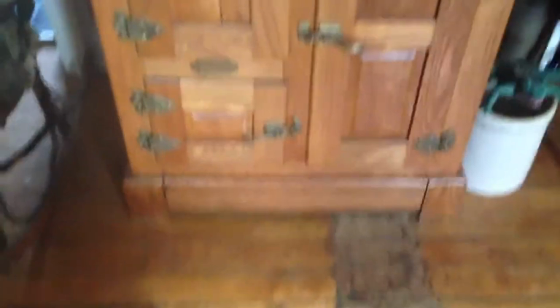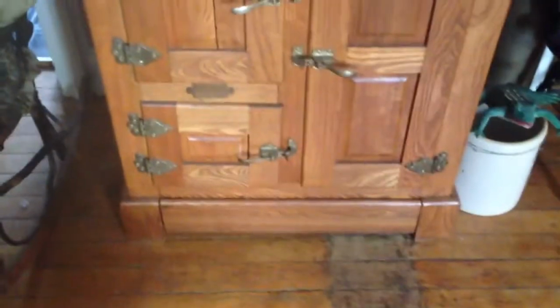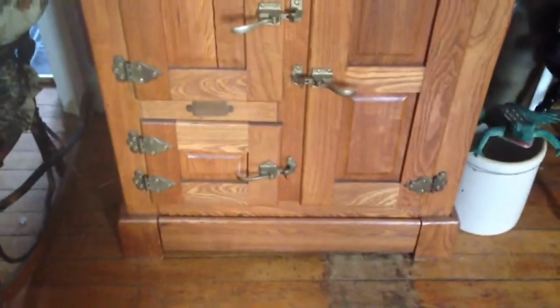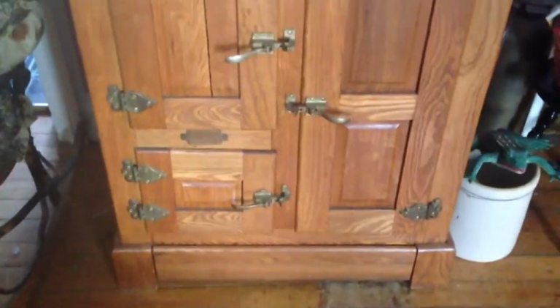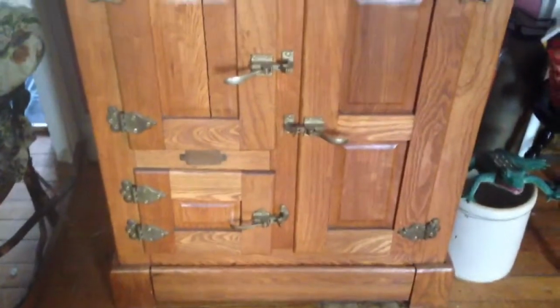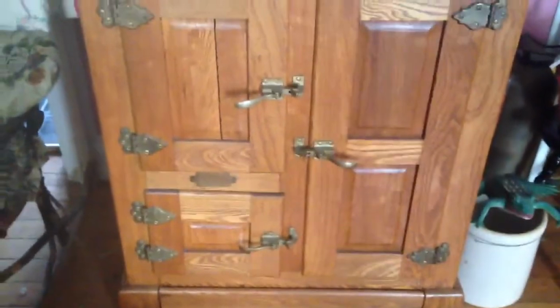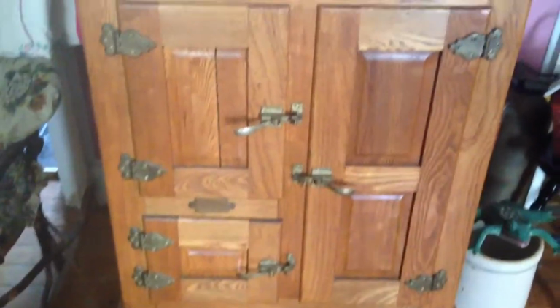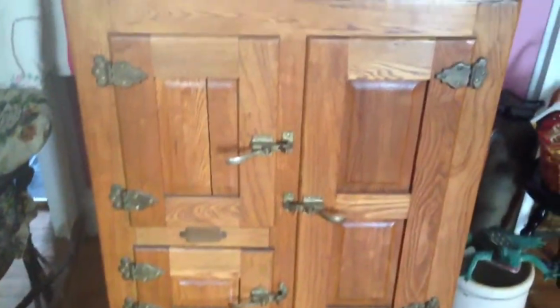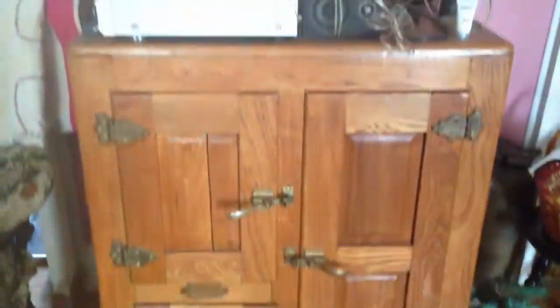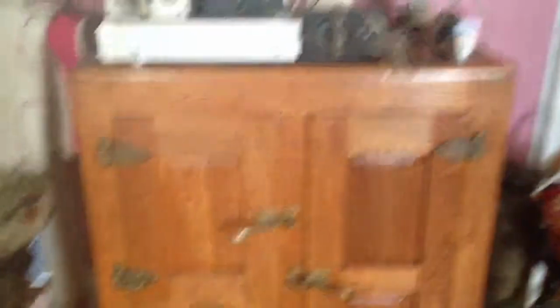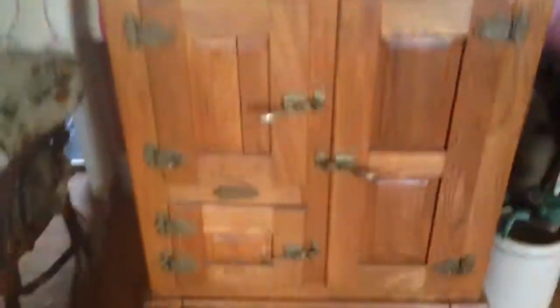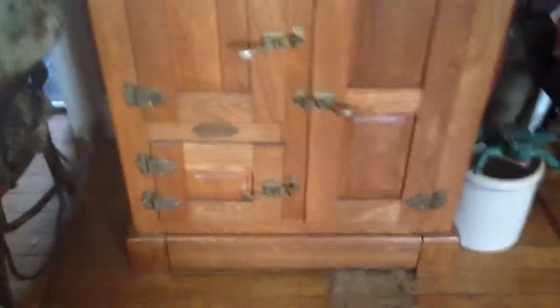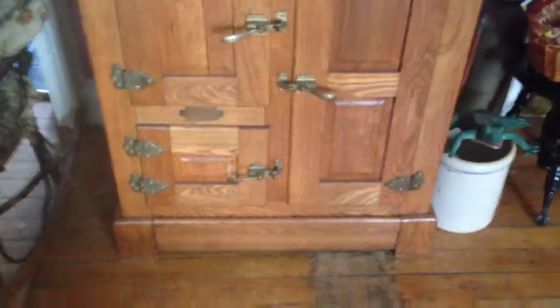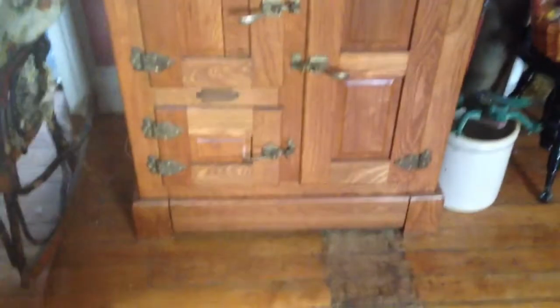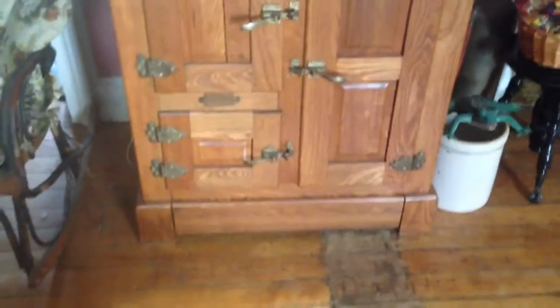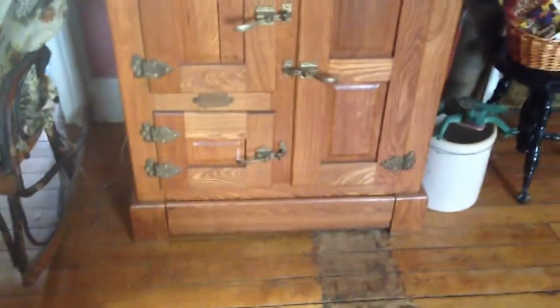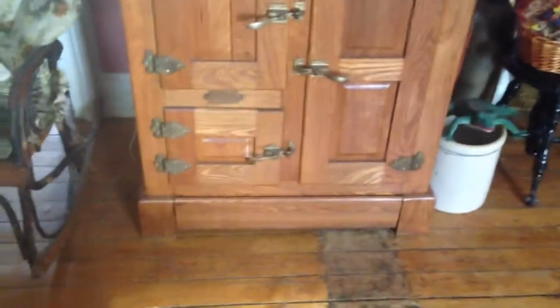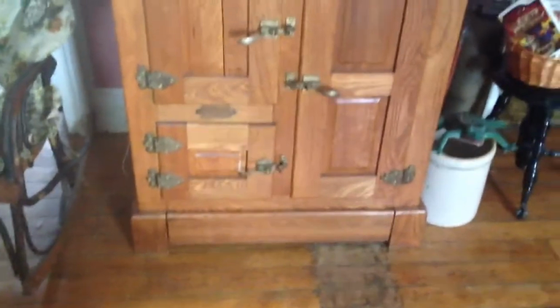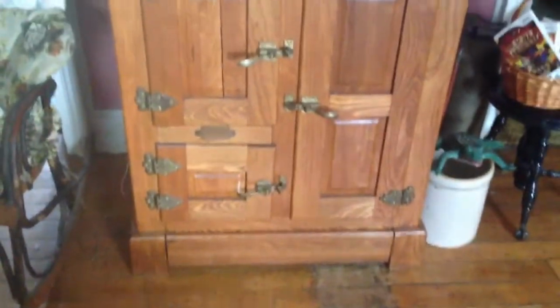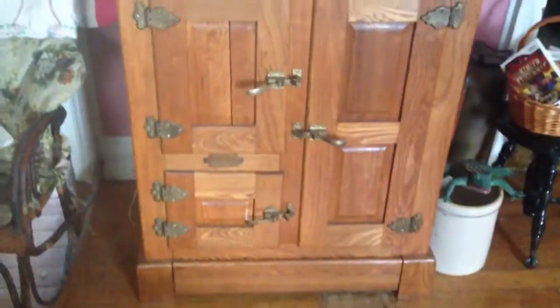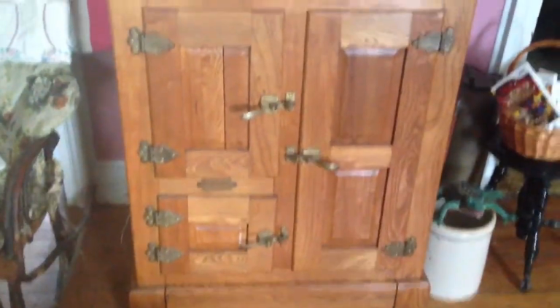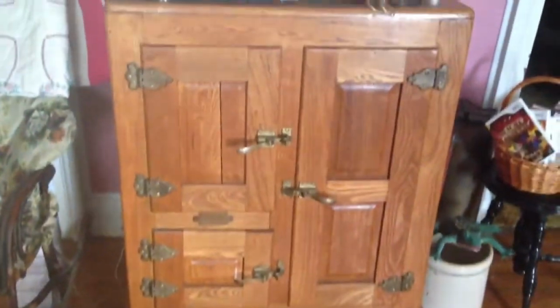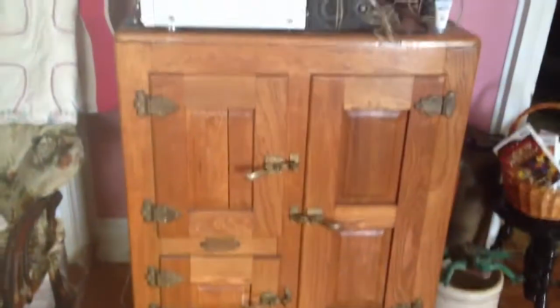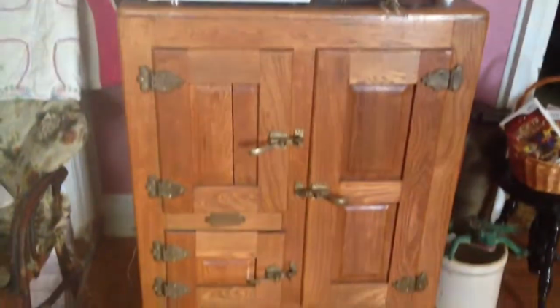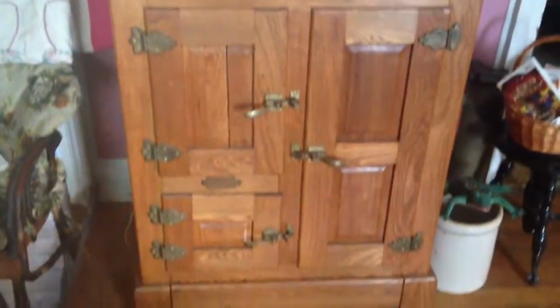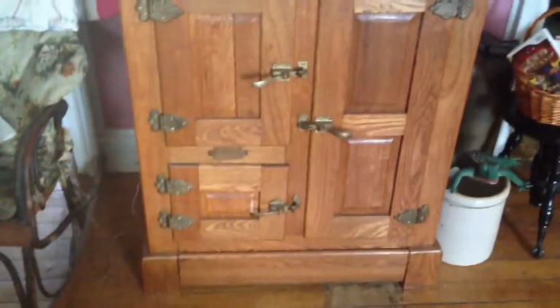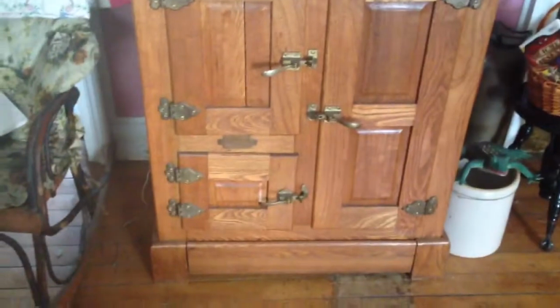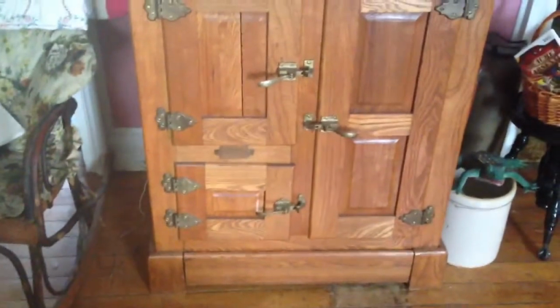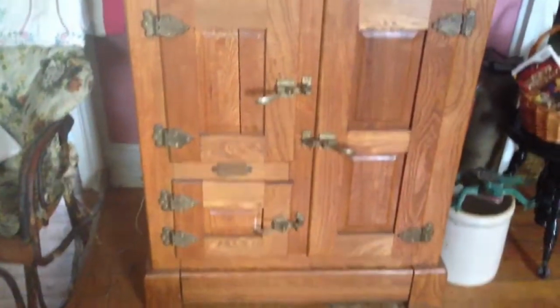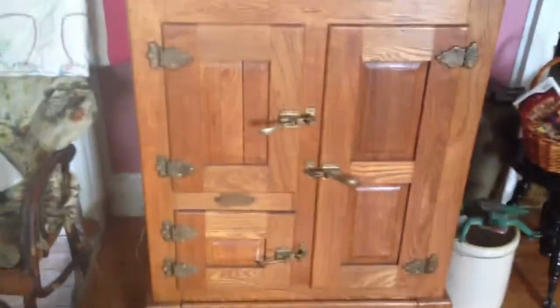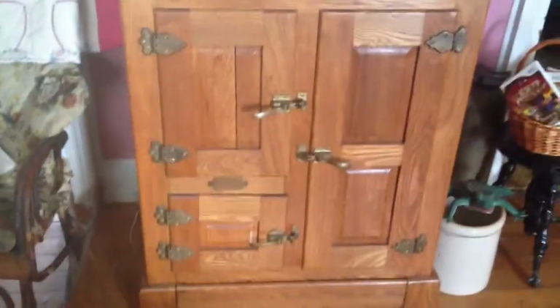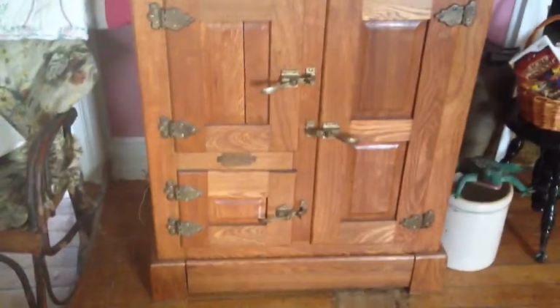Today I'm showing you our antique ice chest. Very old. Fridges have been out since Grace was a cowboy, so it's got to be around 100 years old. Don't know for sure.